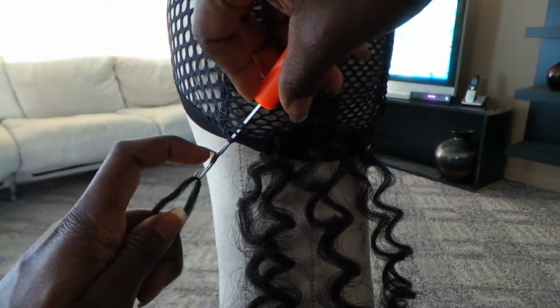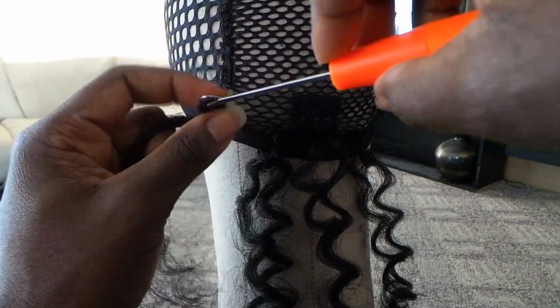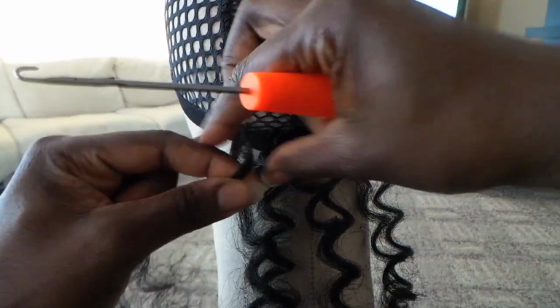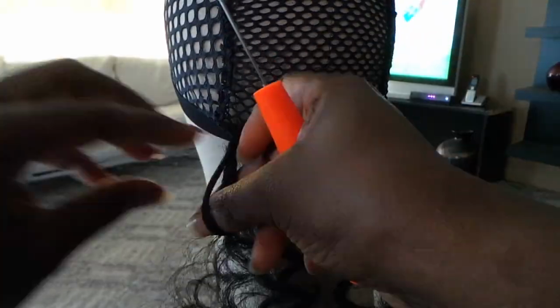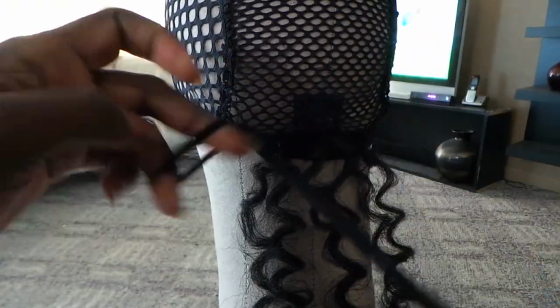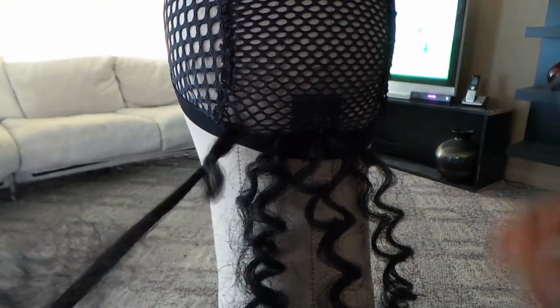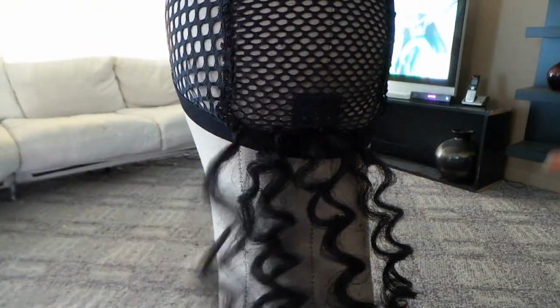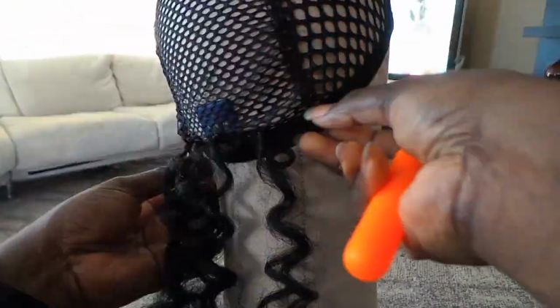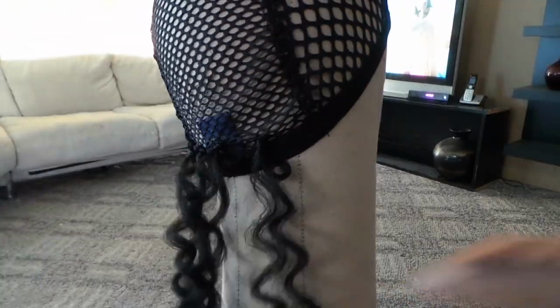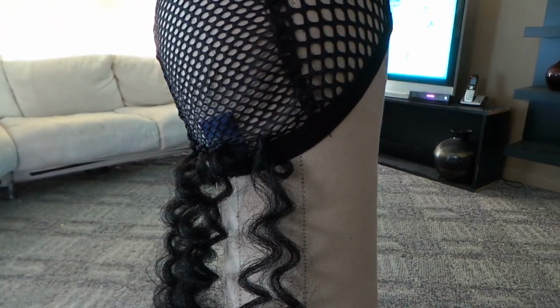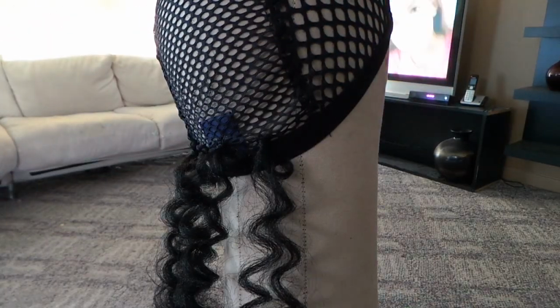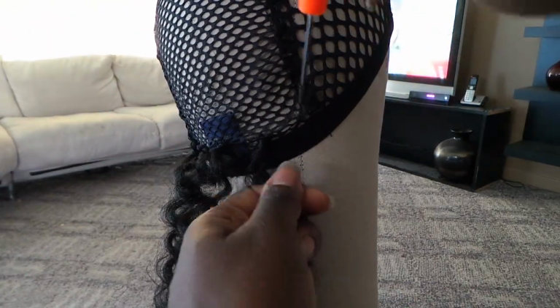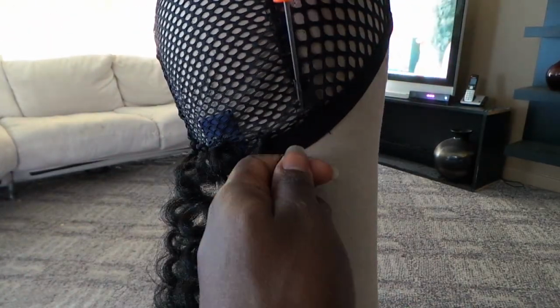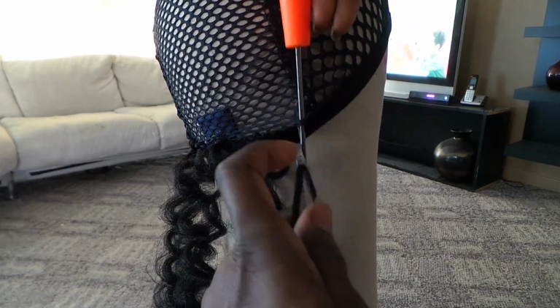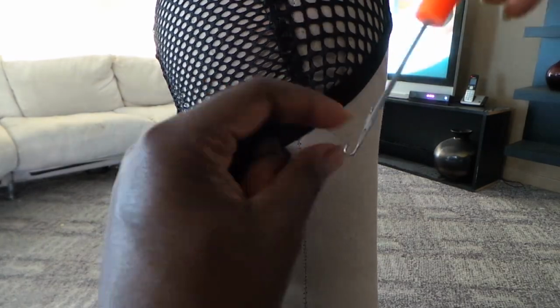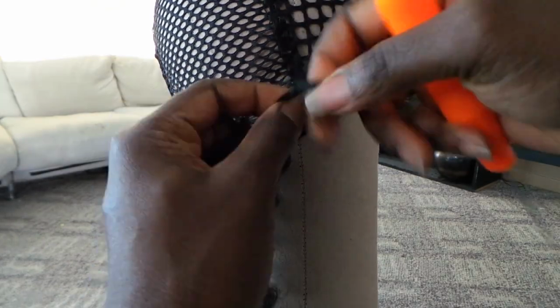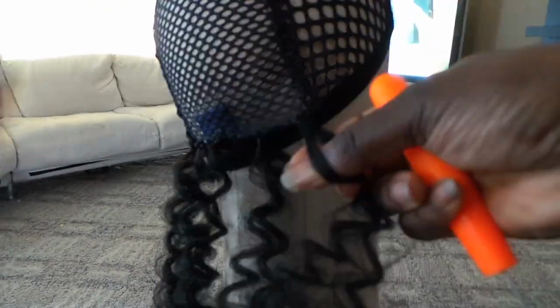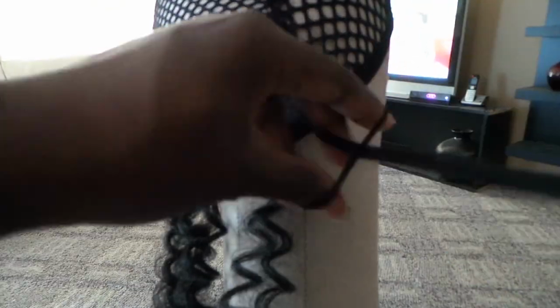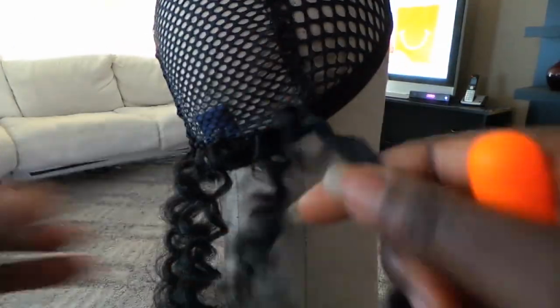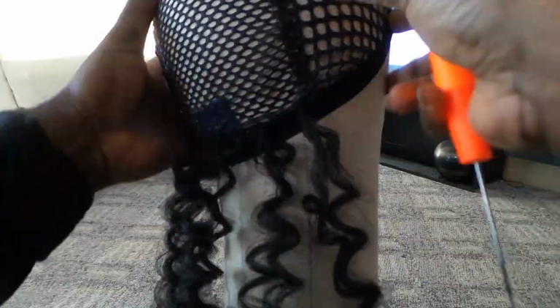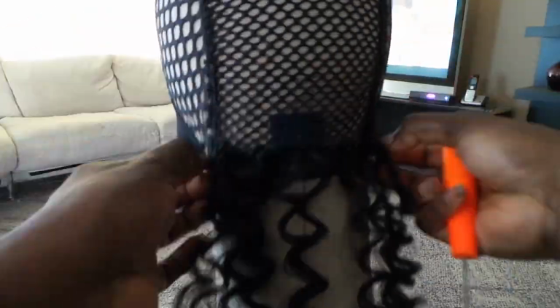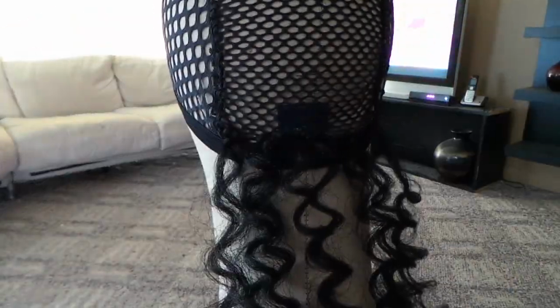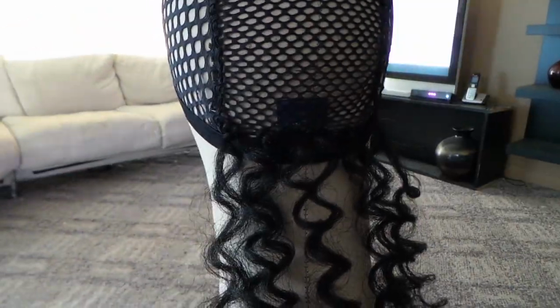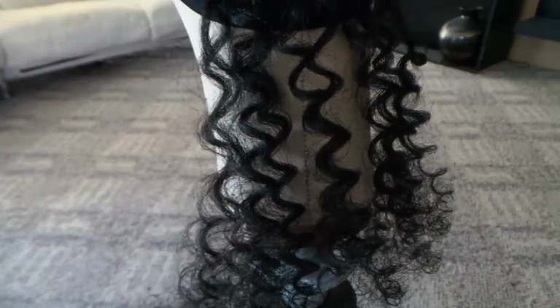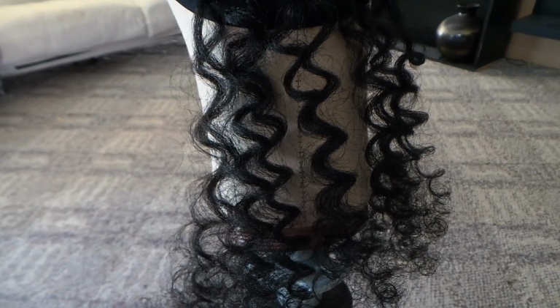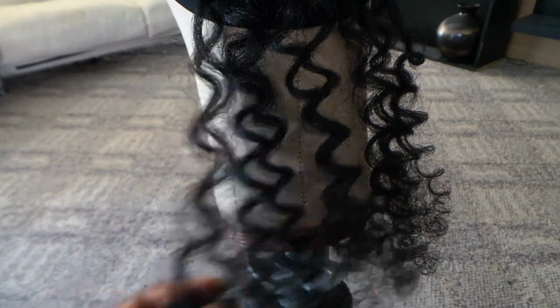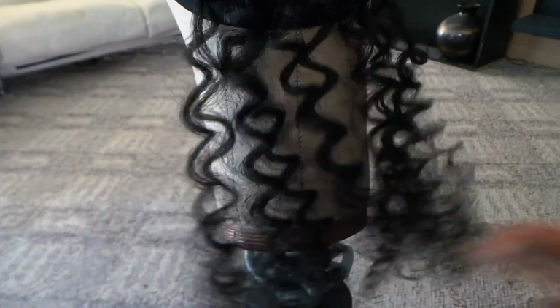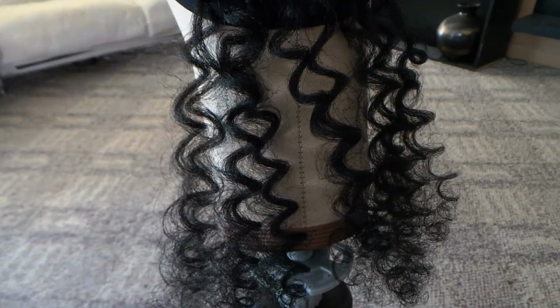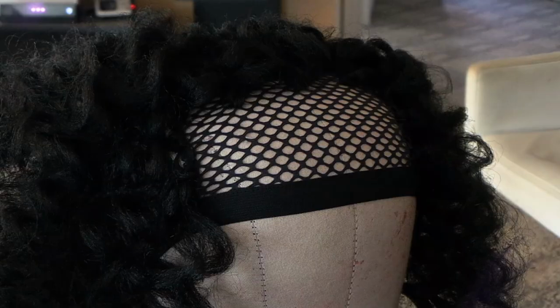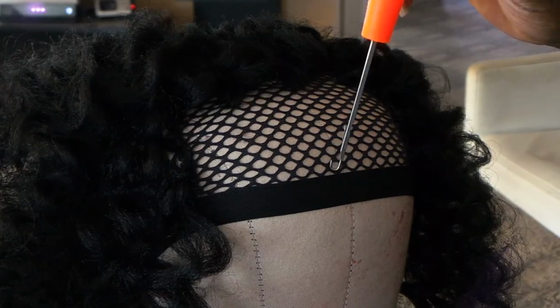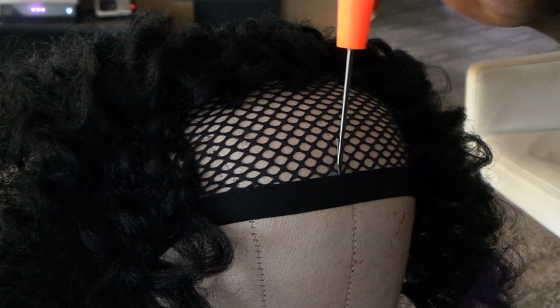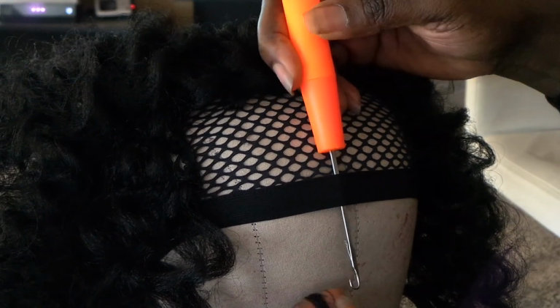The cool thing about this hair is just one of those out of the eight packs actually completes one full row of each section, so I only ended up using two packs of this hair.